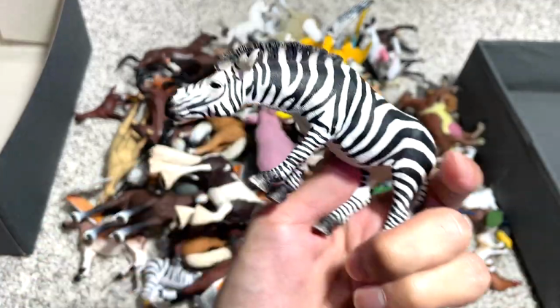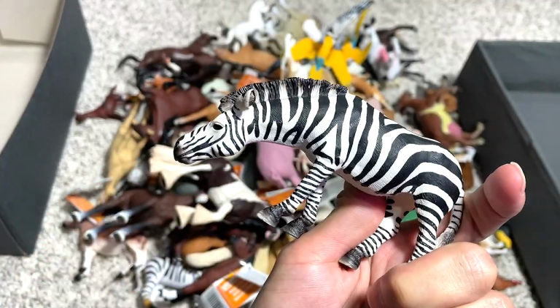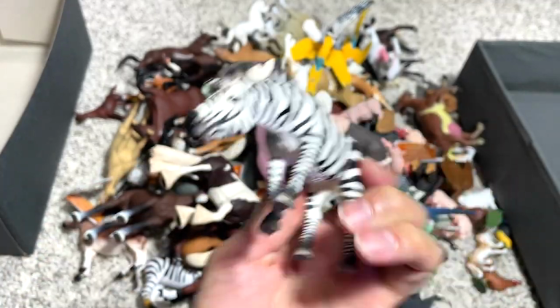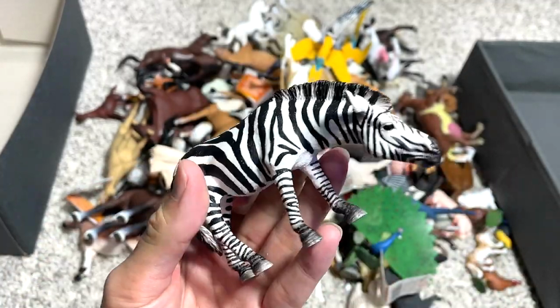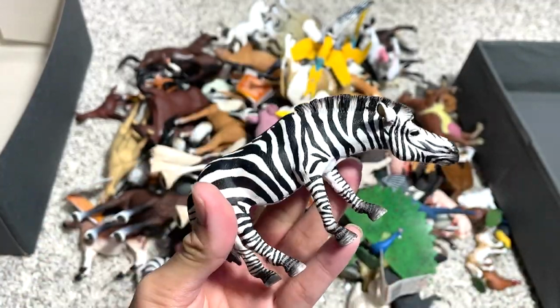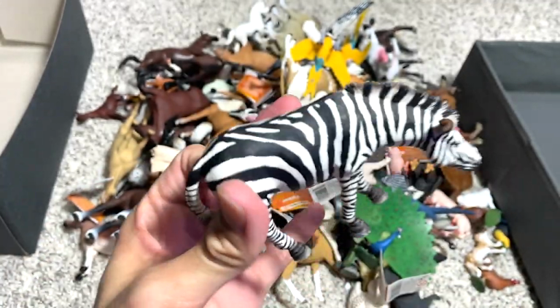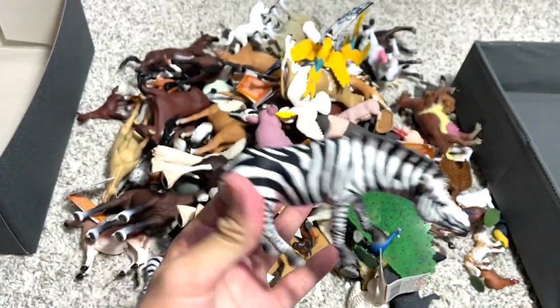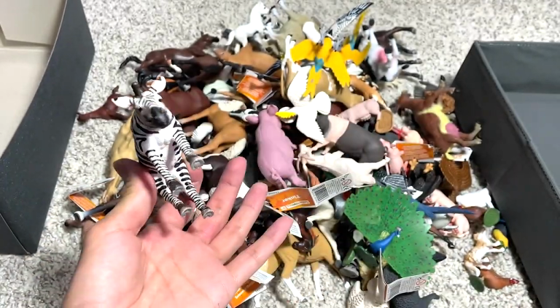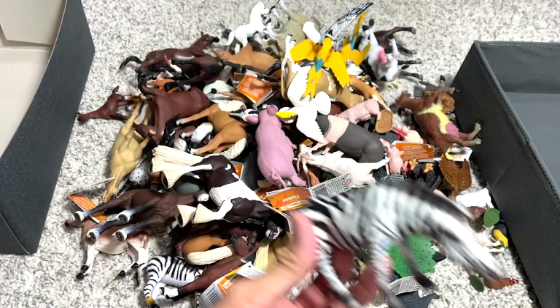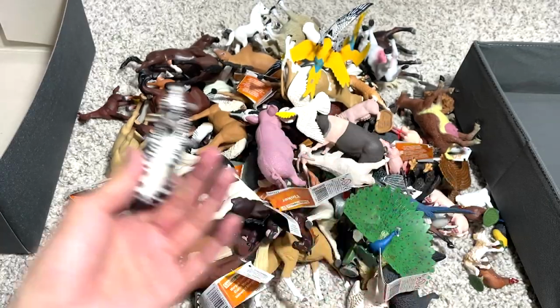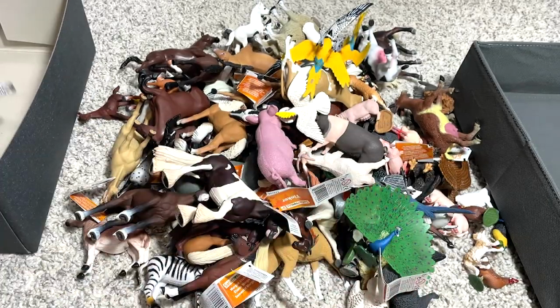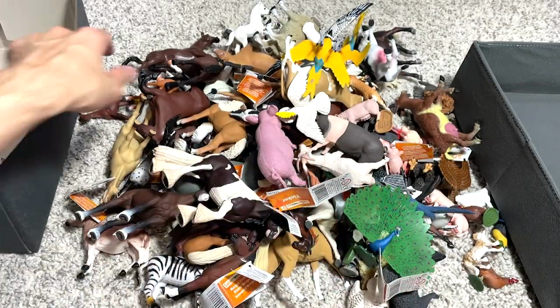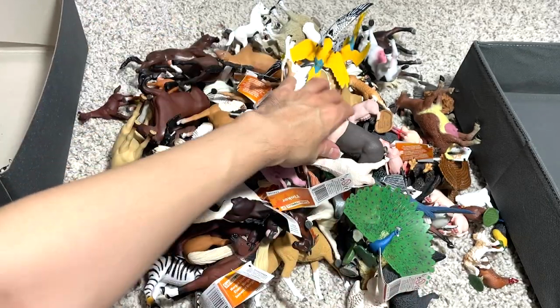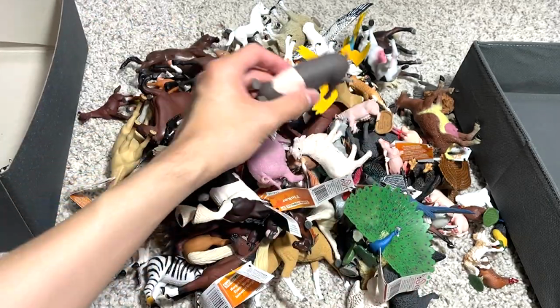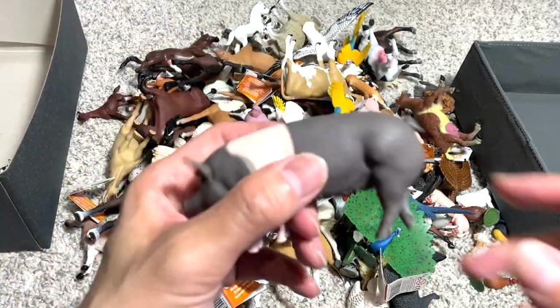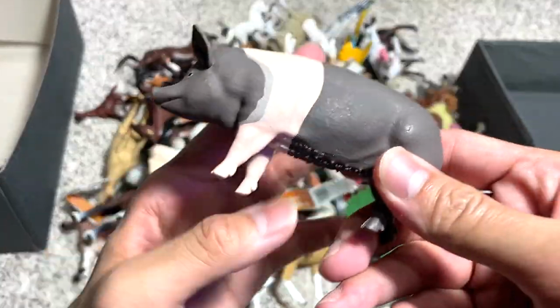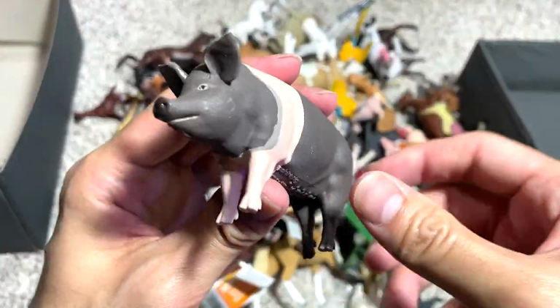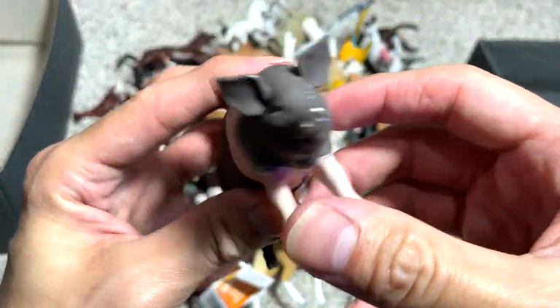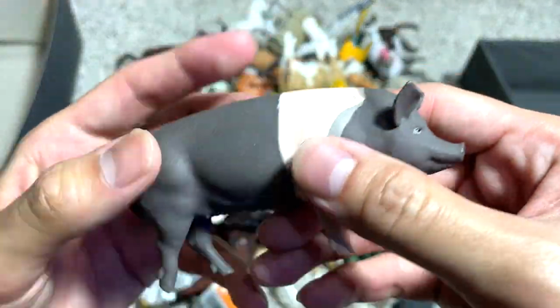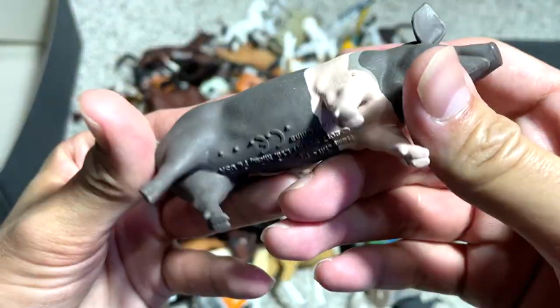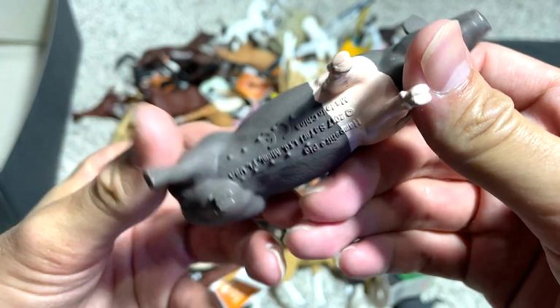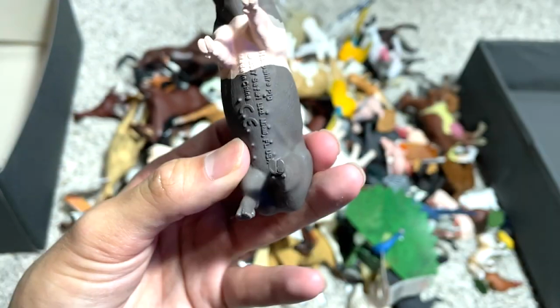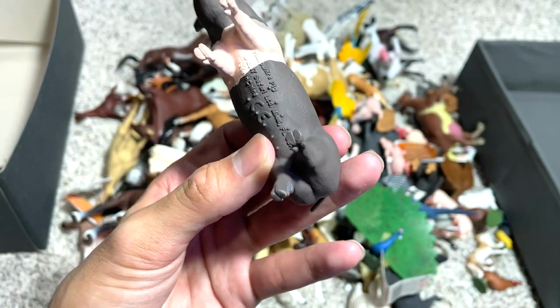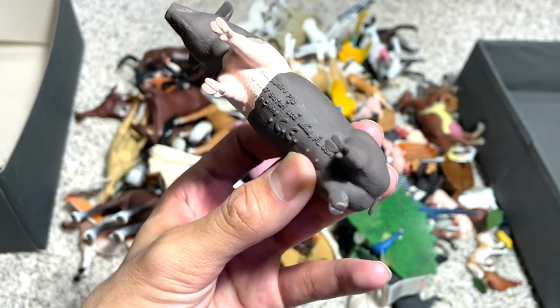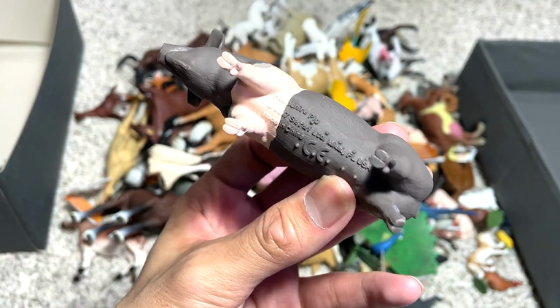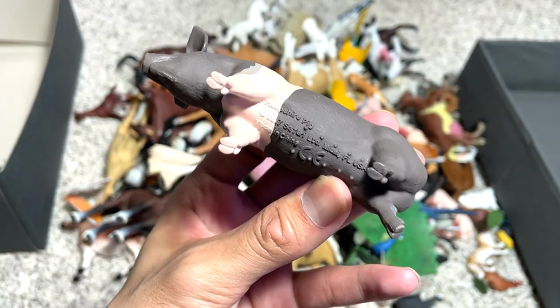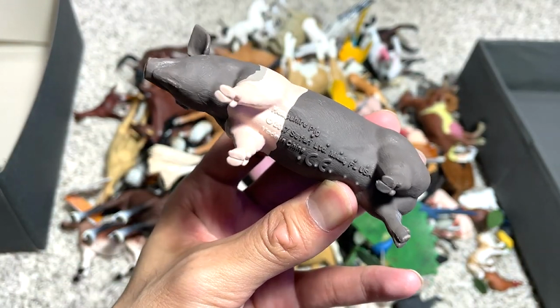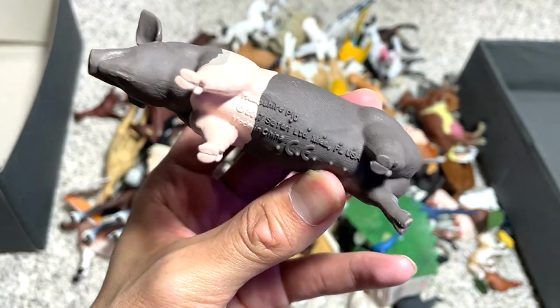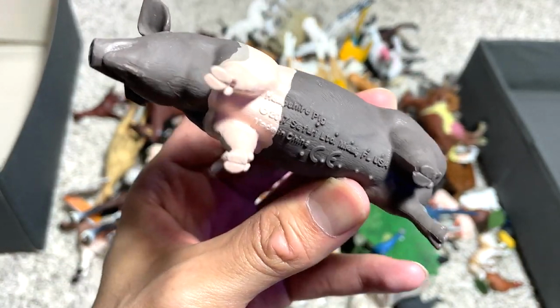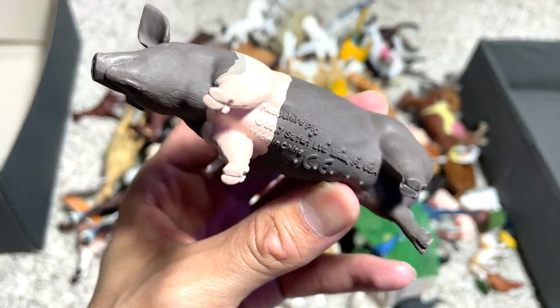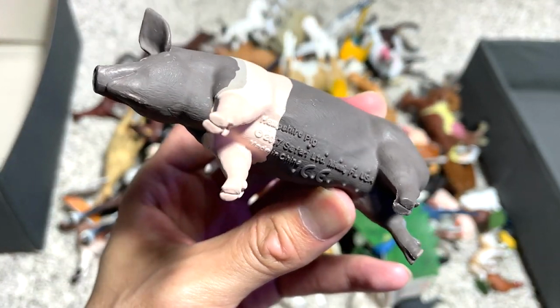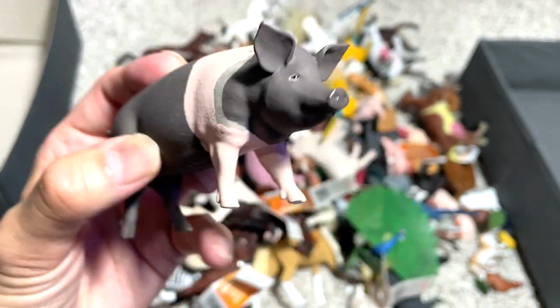And this one right here is actually a zebra. They also came from the same family as horses. Next up, we have a pig right here. And this is actually what is called a Hampshire pig.